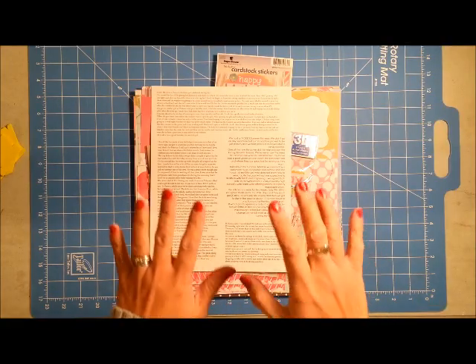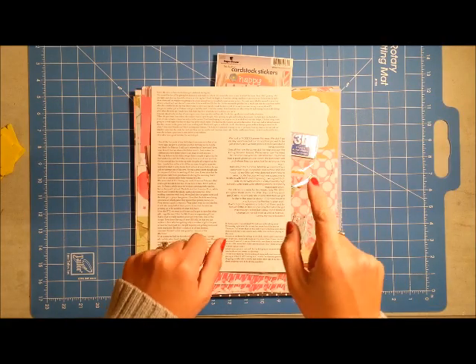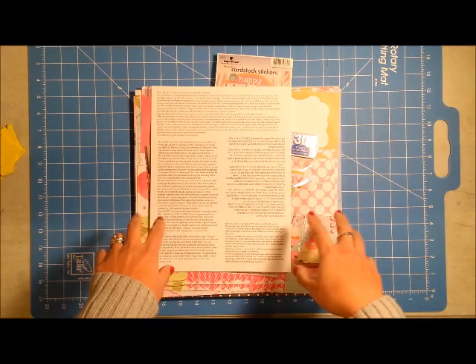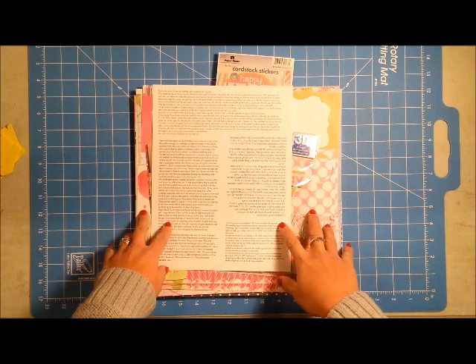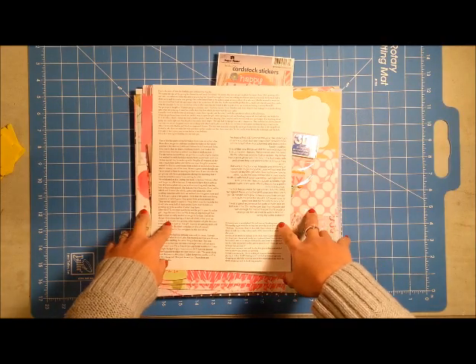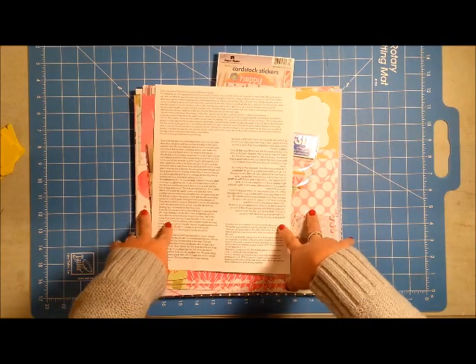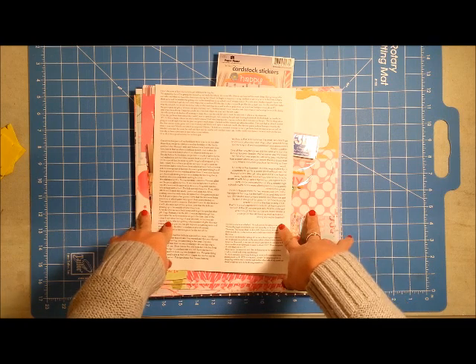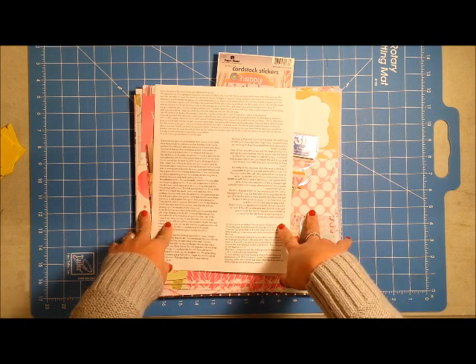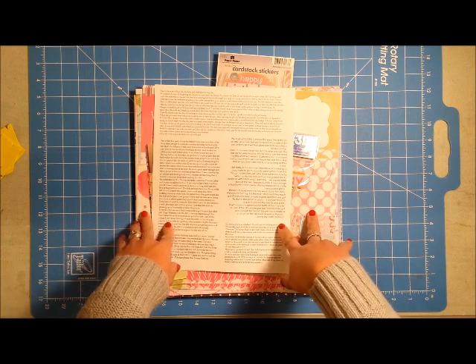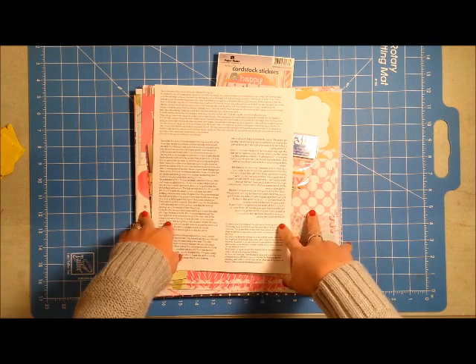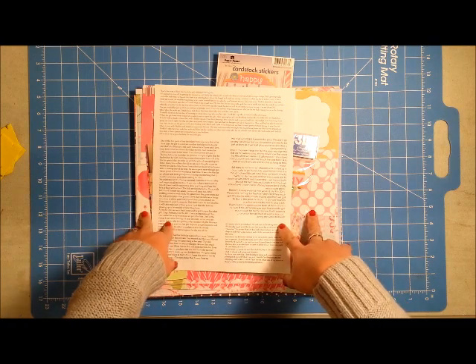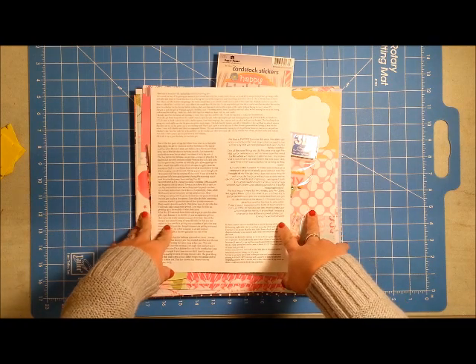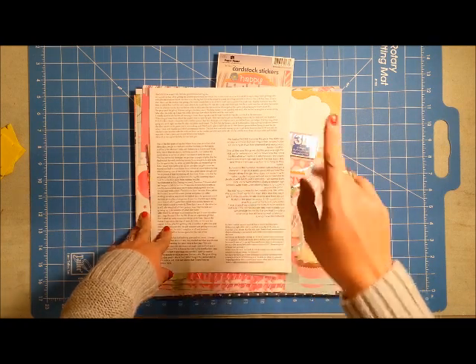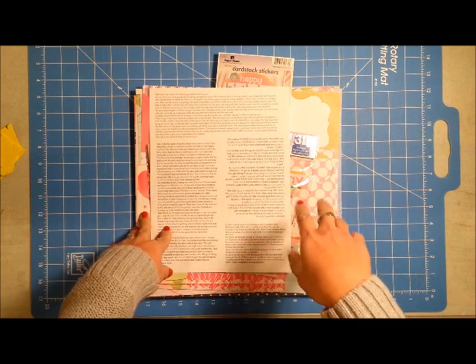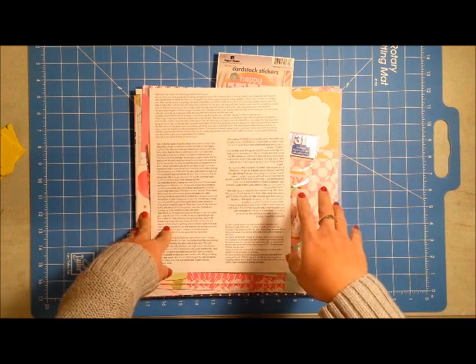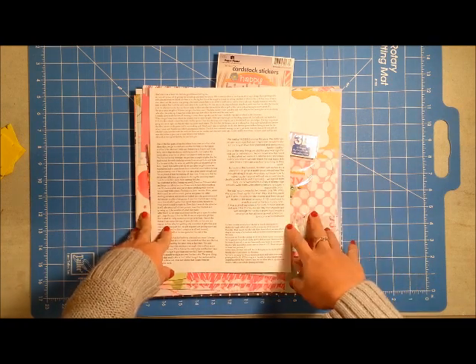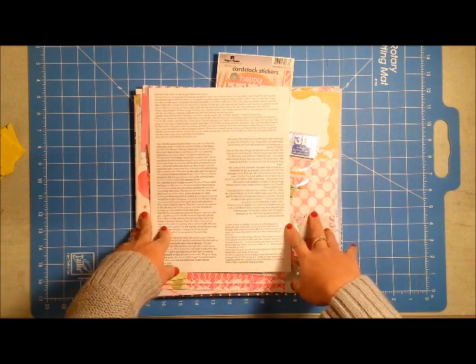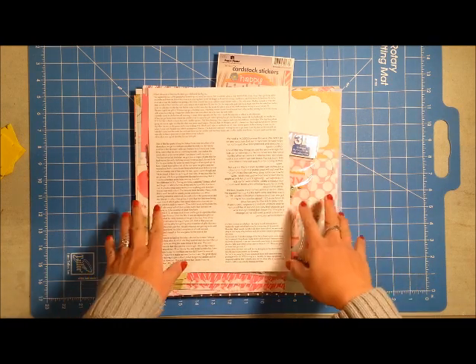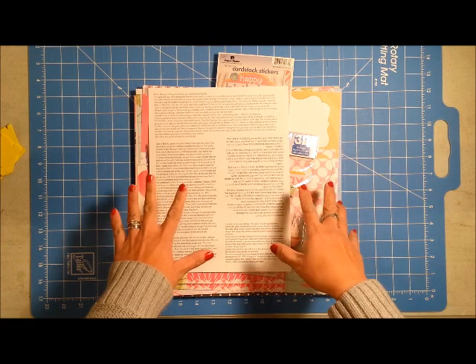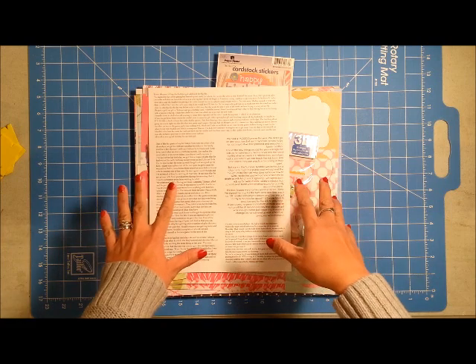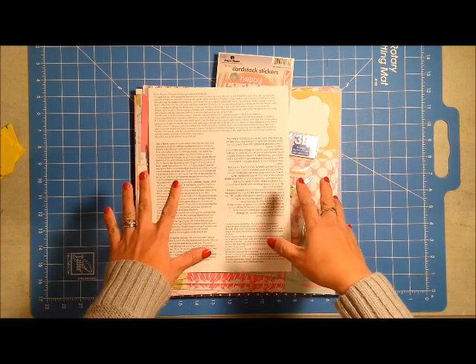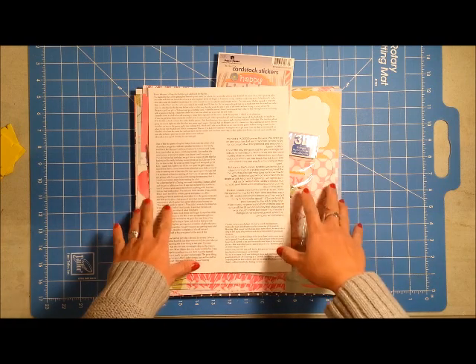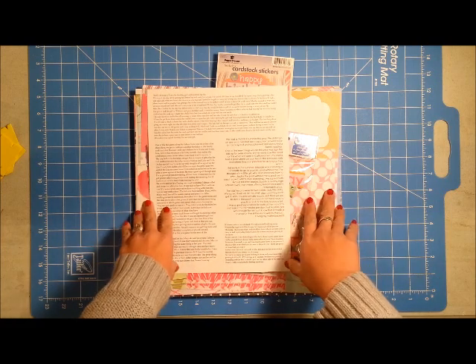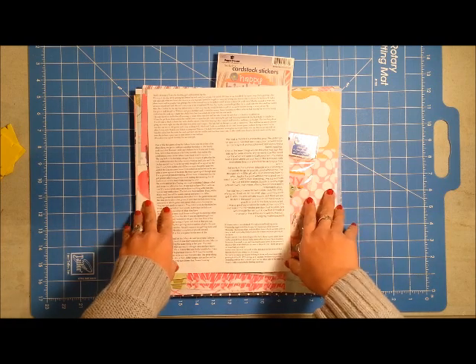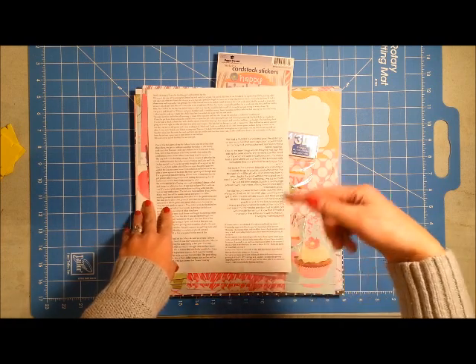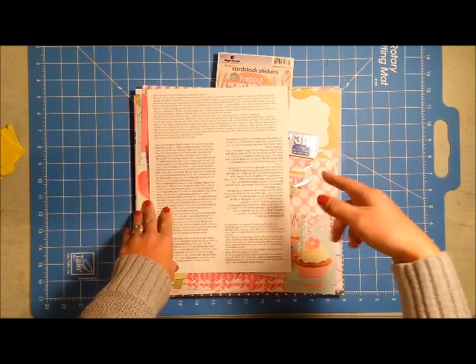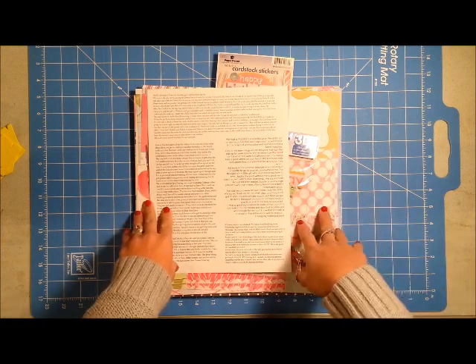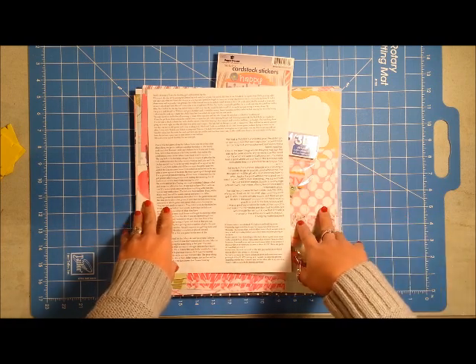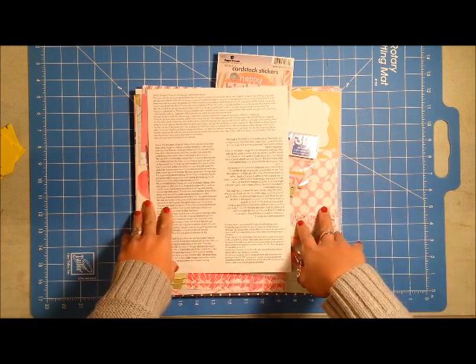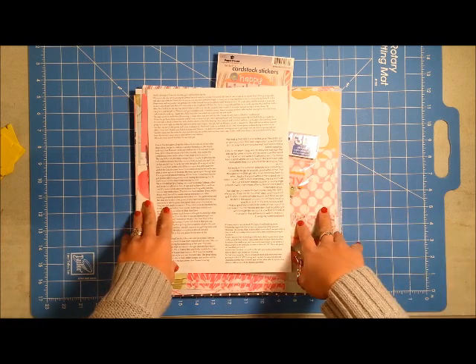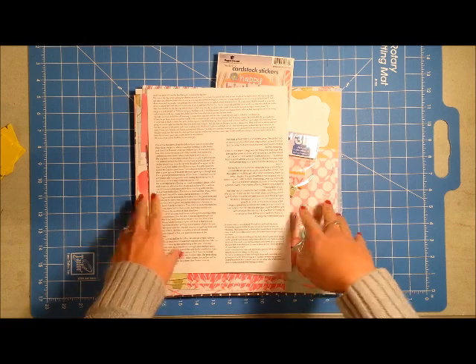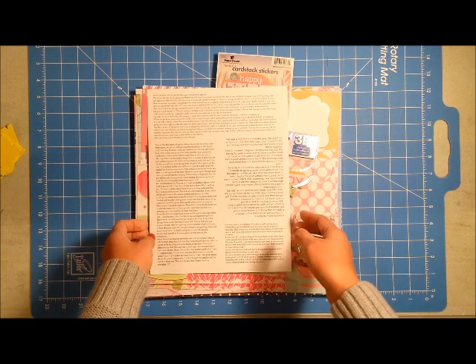Hi friends, this is Grace and welcome to my first process video of 2016. I am going to share with you a little bit about my plans for this layout before I move on and fast forward to my process.